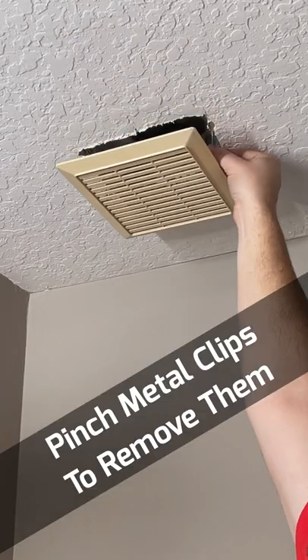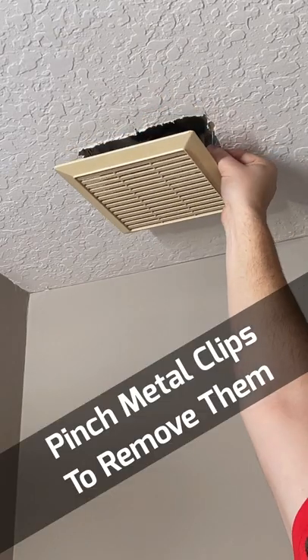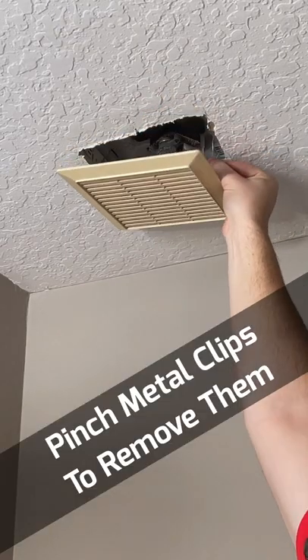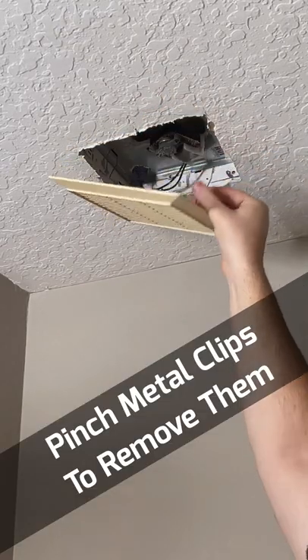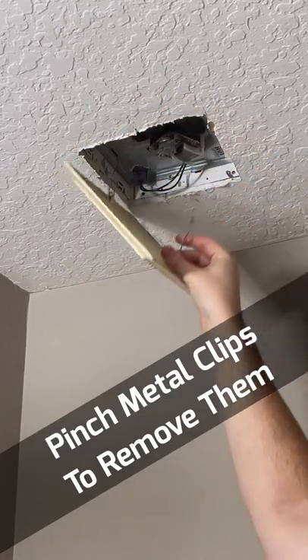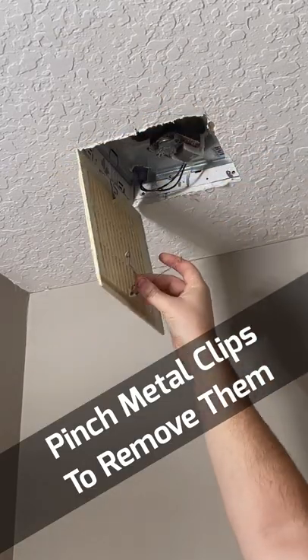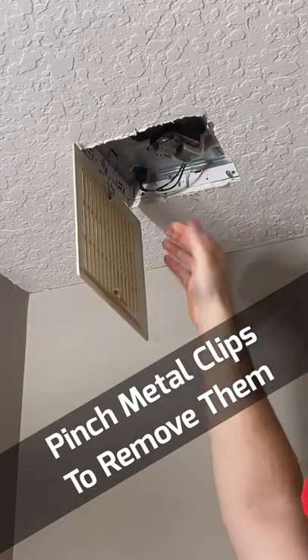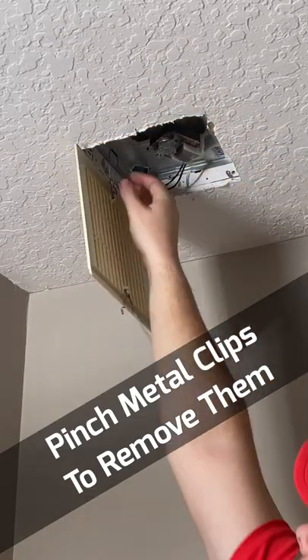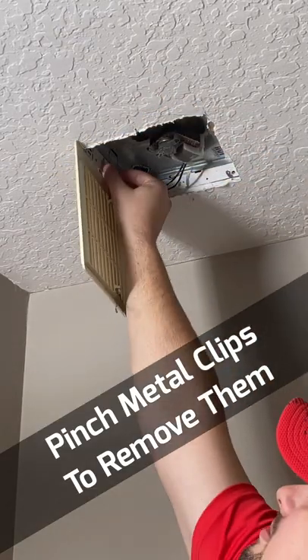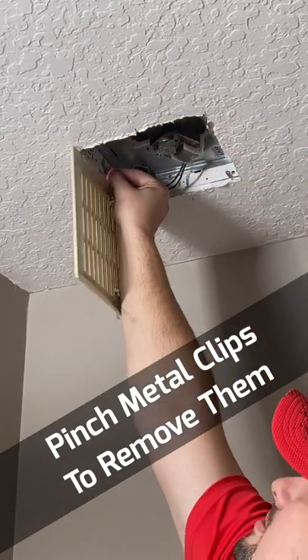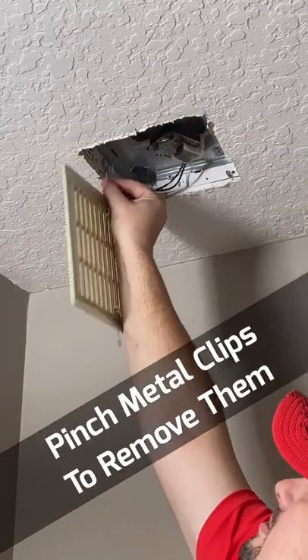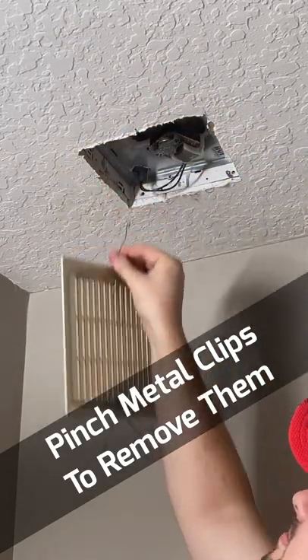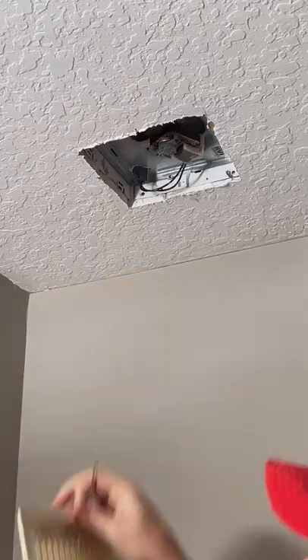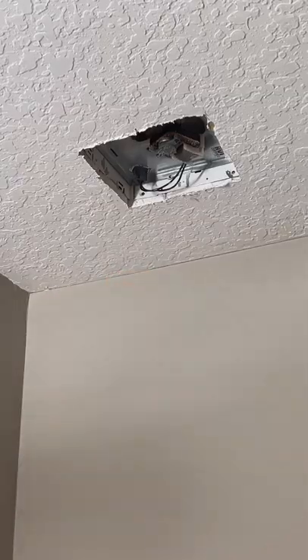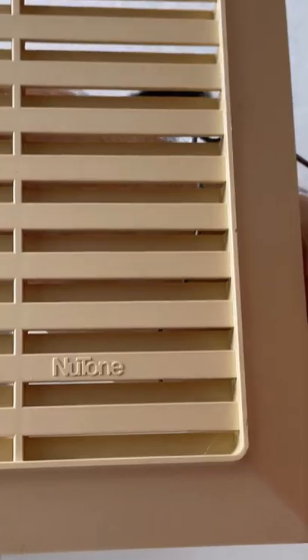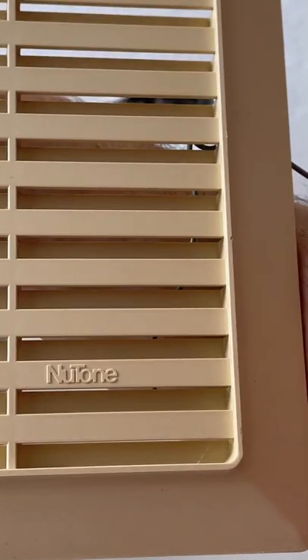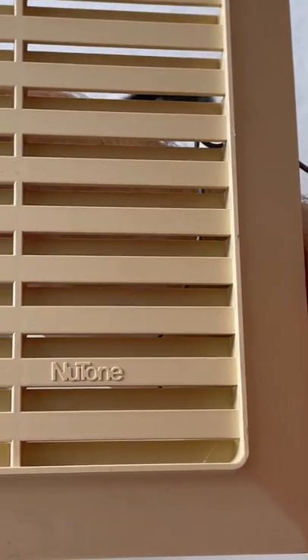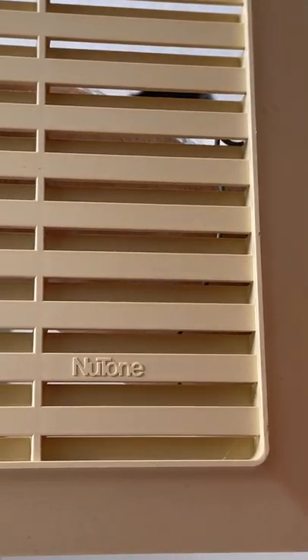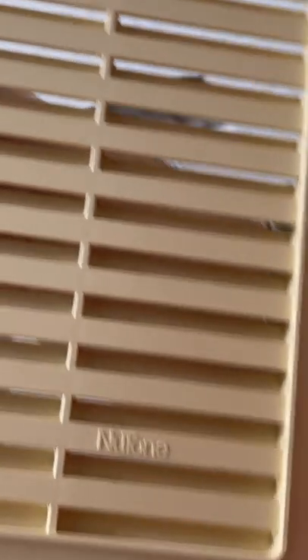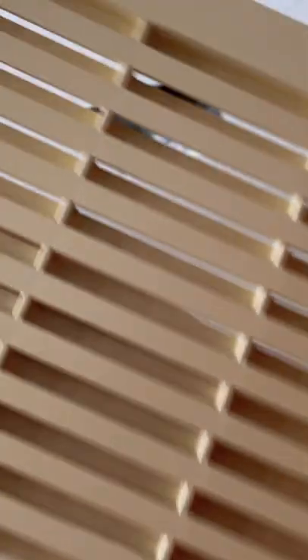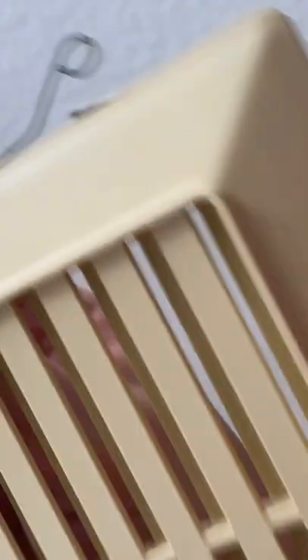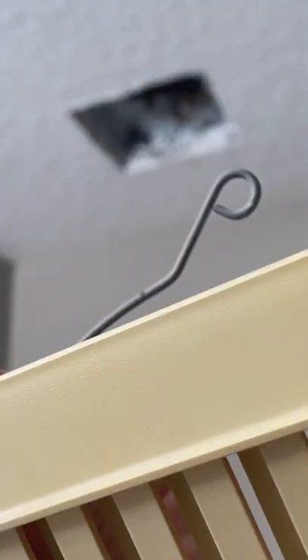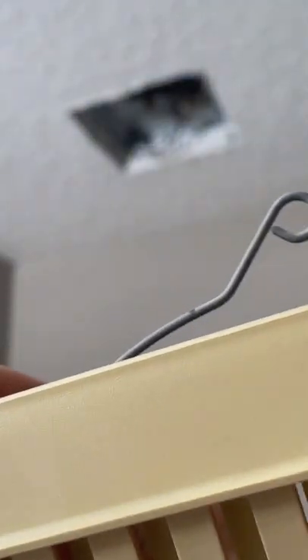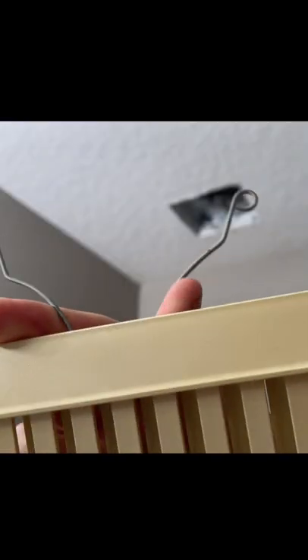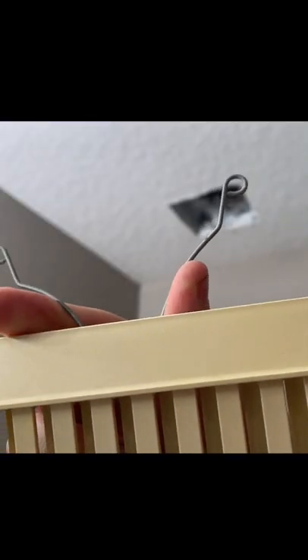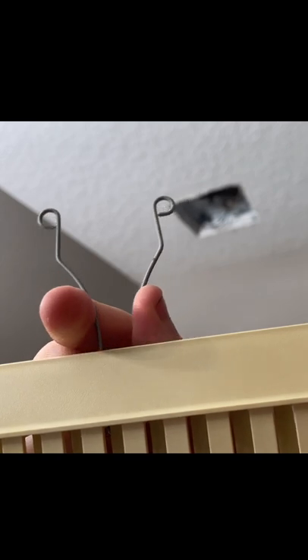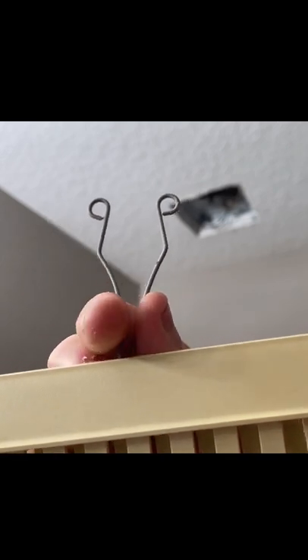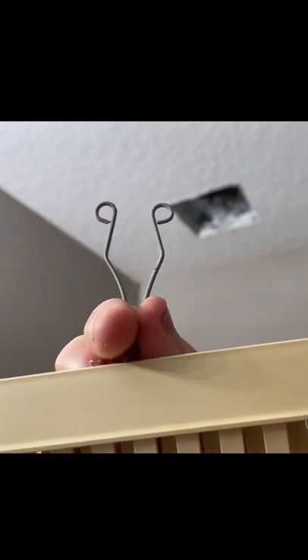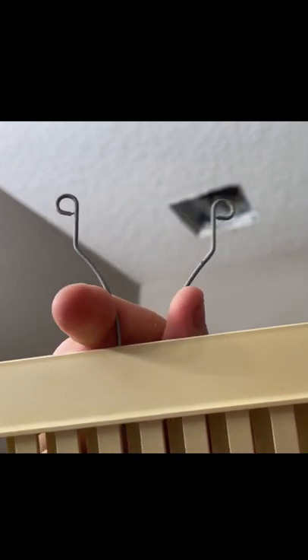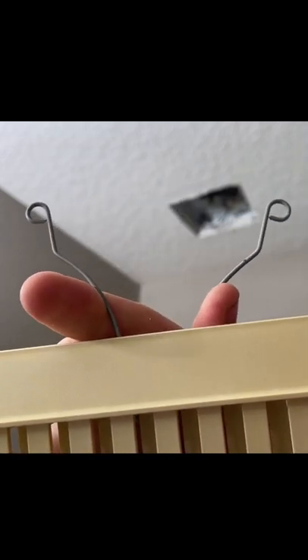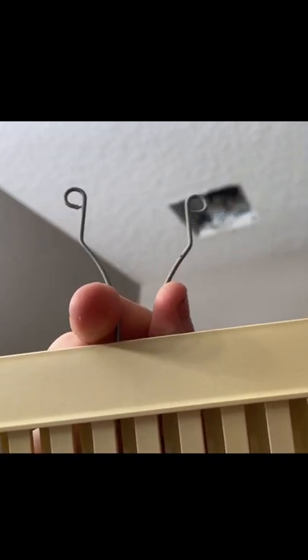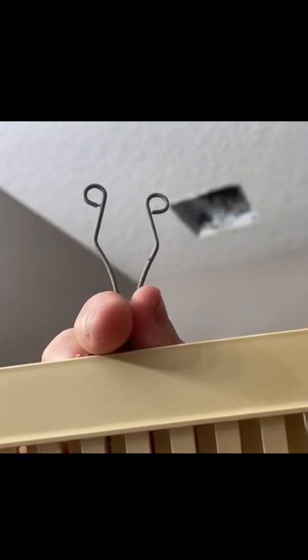Then you're going to pinch the metal clips on the inside to actually take it out of the fan. You can see here this is an old fan cover that's discolored, and these are the clips that you pinch together to remove the fan cover itself.